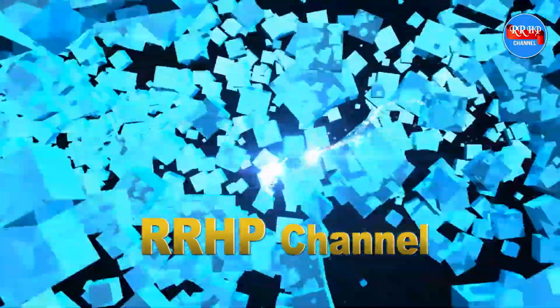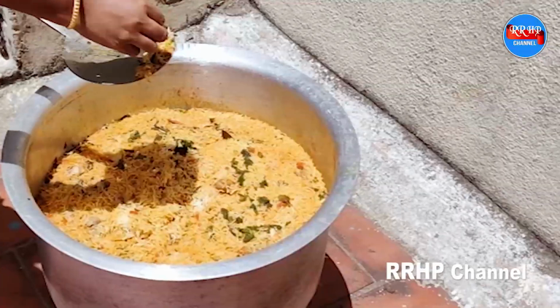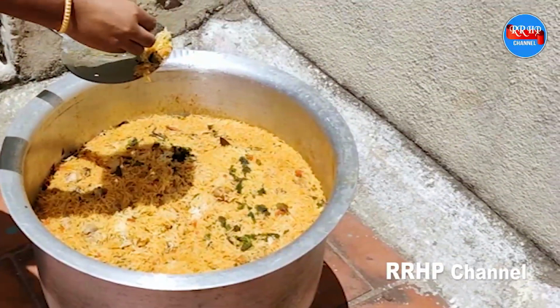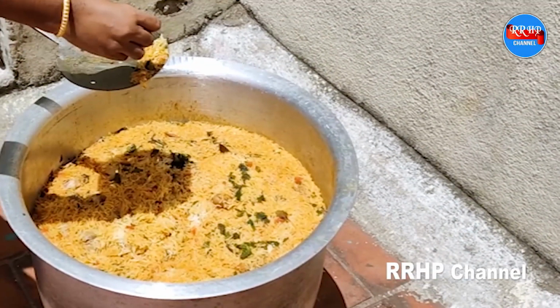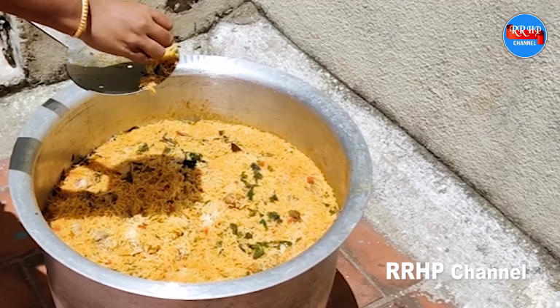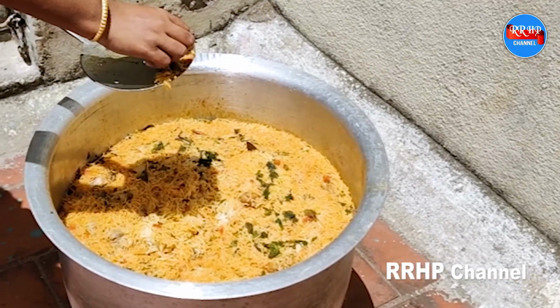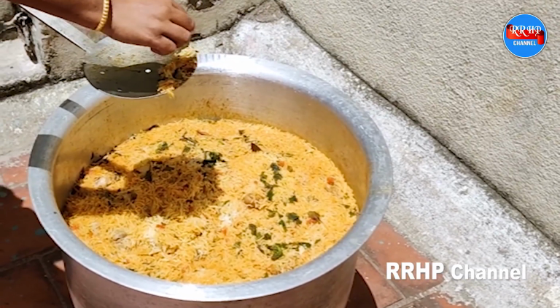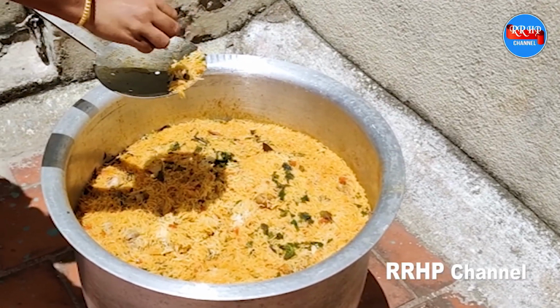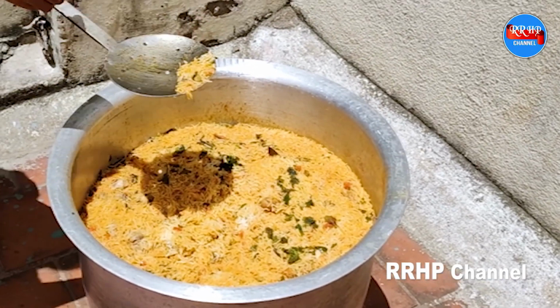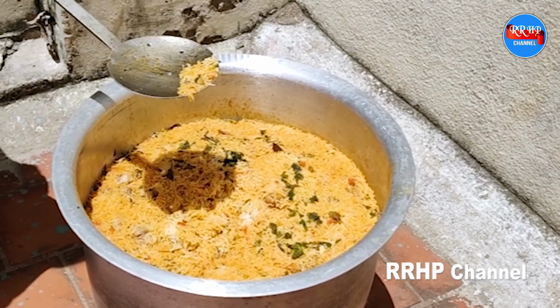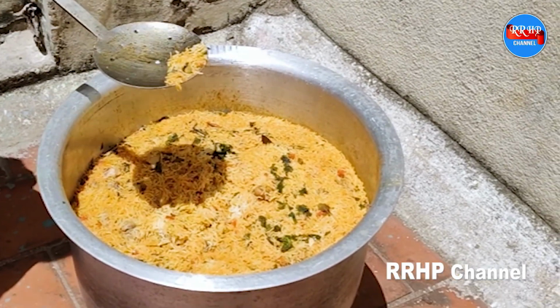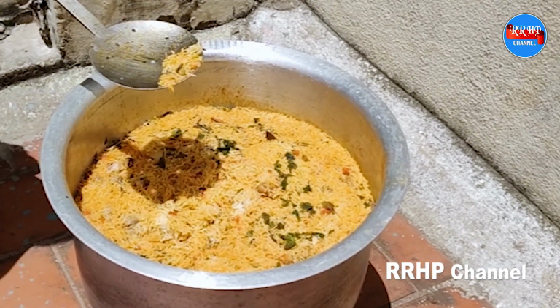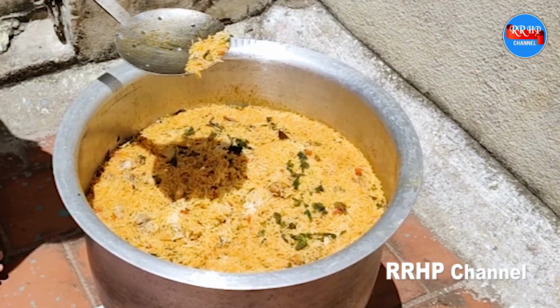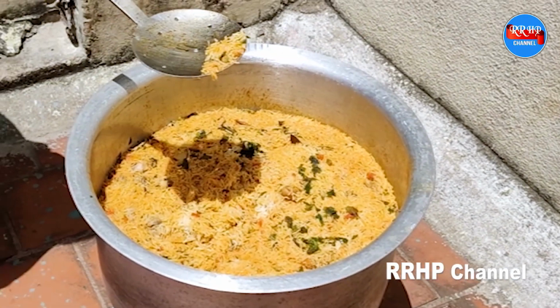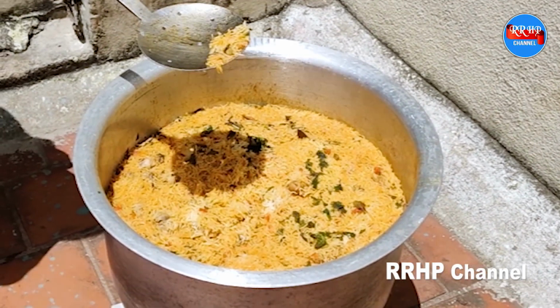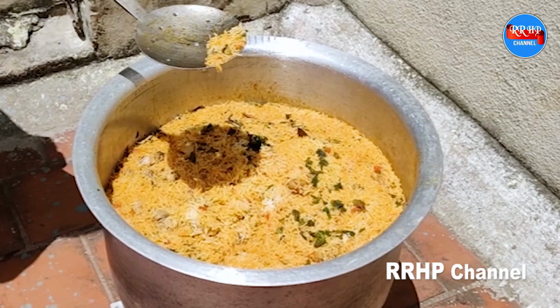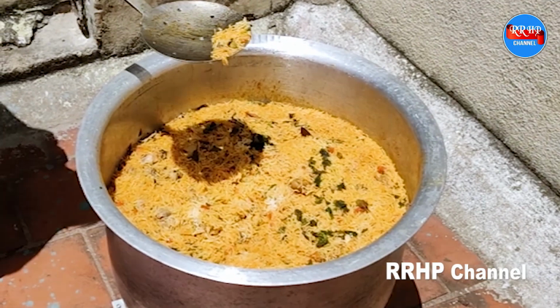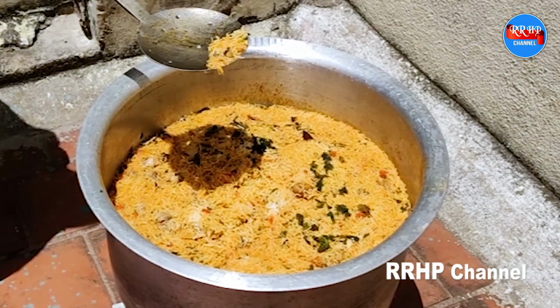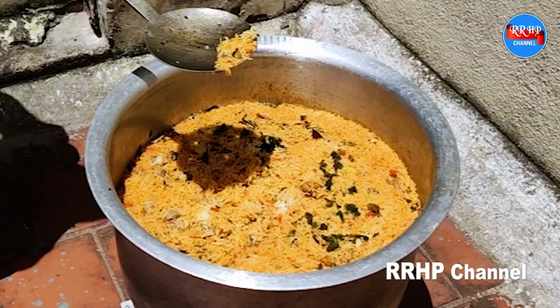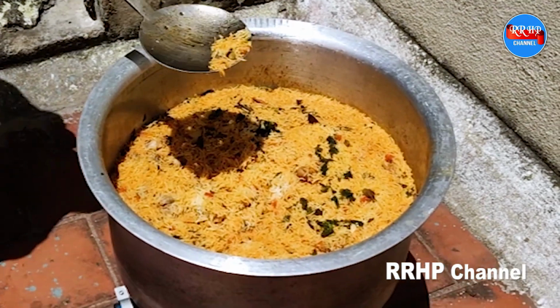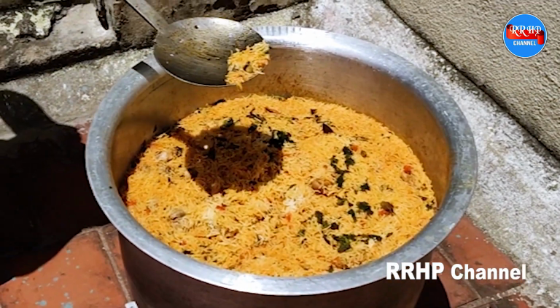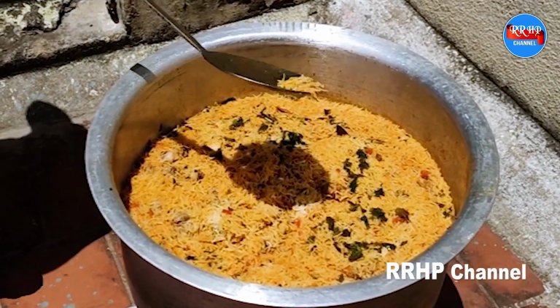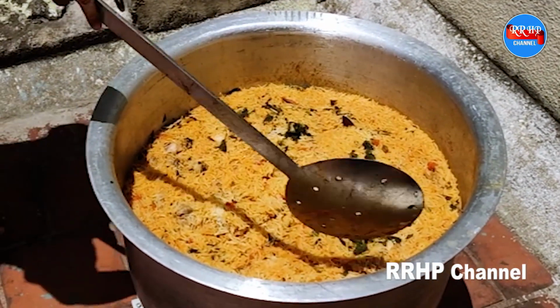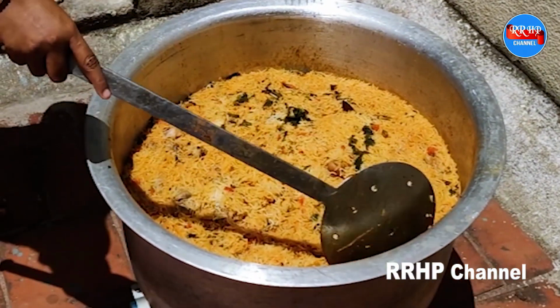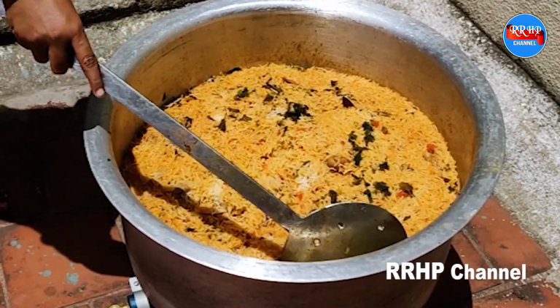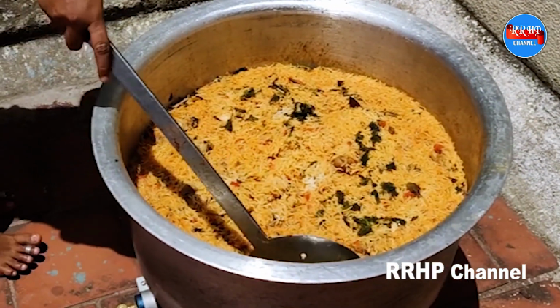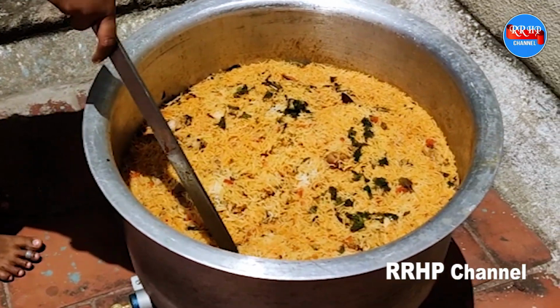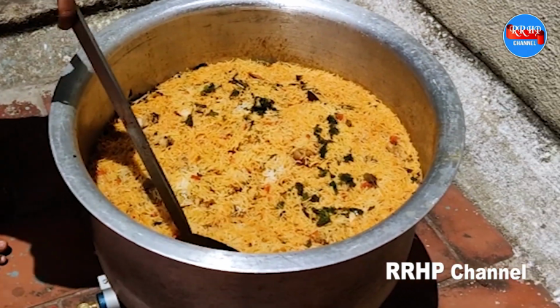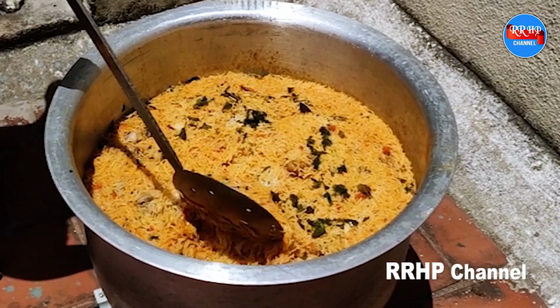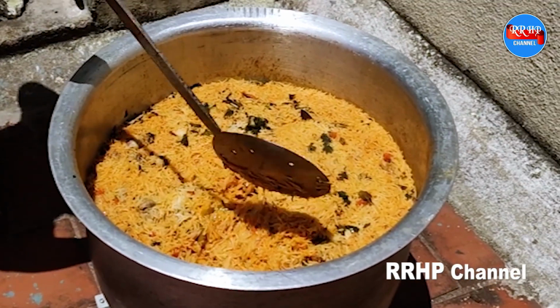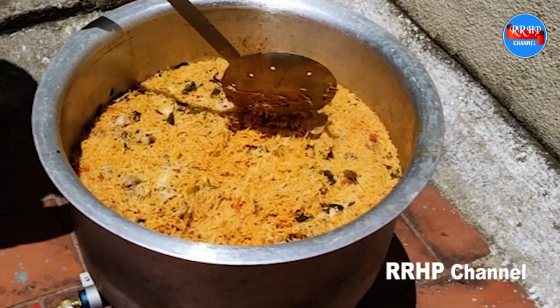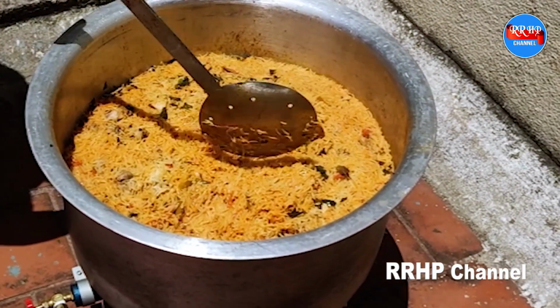Hello friends, what are we going to talk about in the kitchen video? Buy style biryani — we are going to talk about the recipe in the kitchen video channel. We are going to talk about chicken biryani.